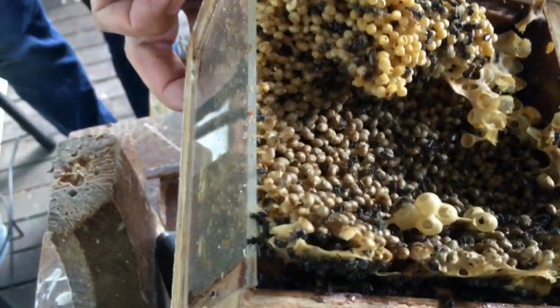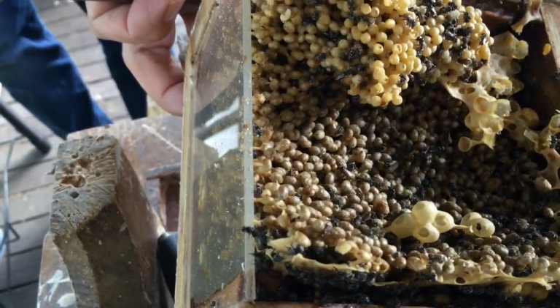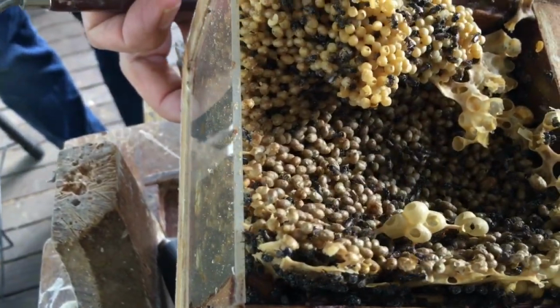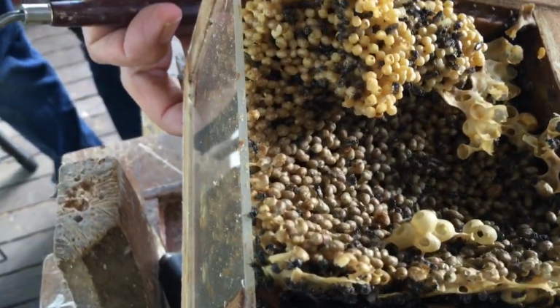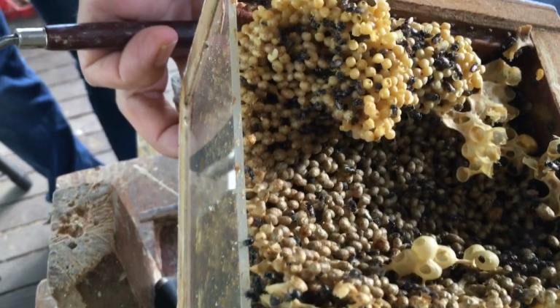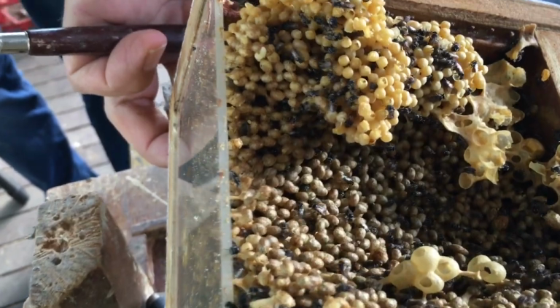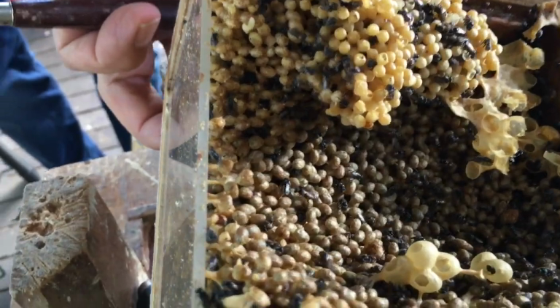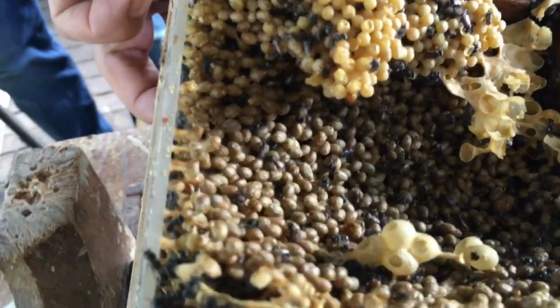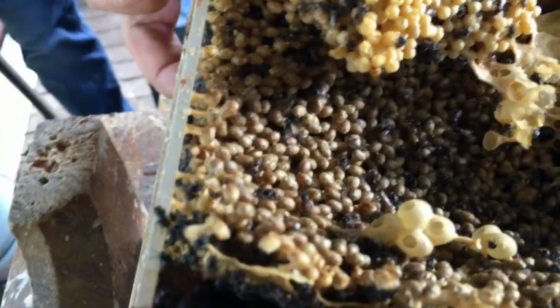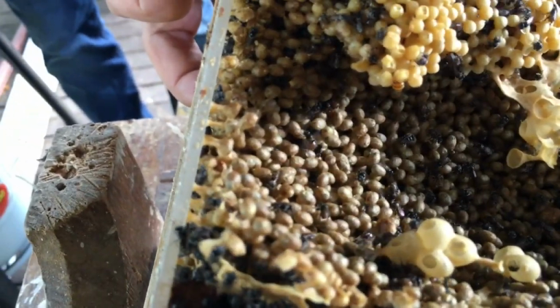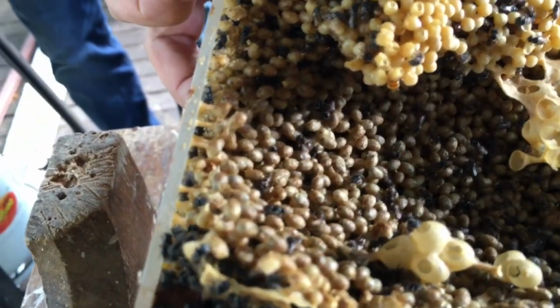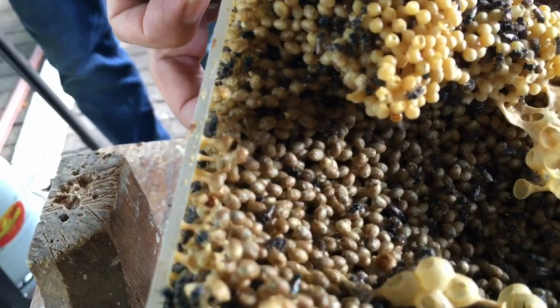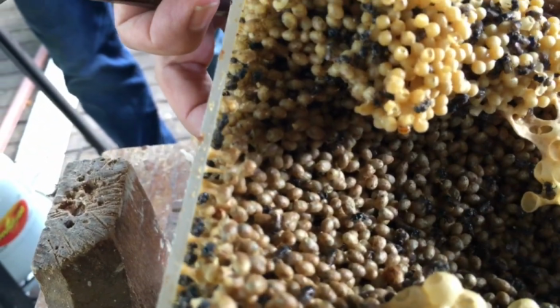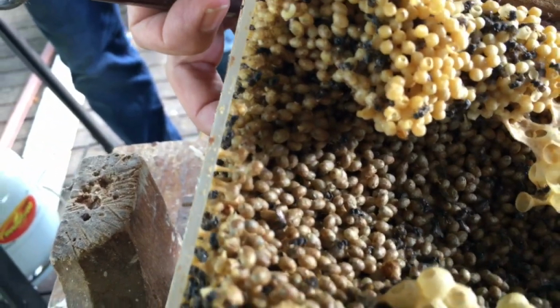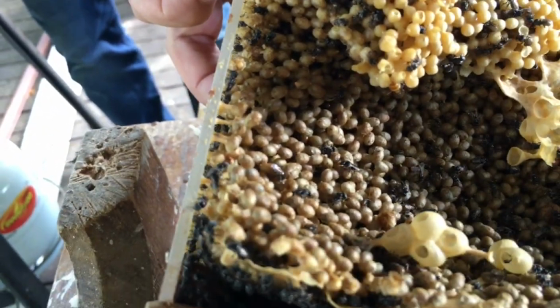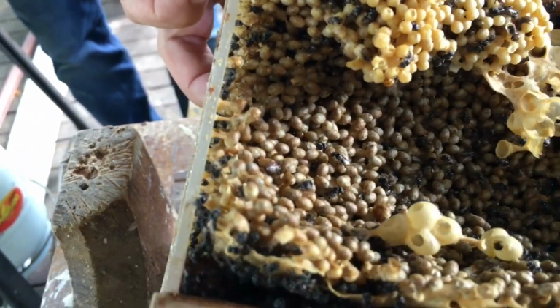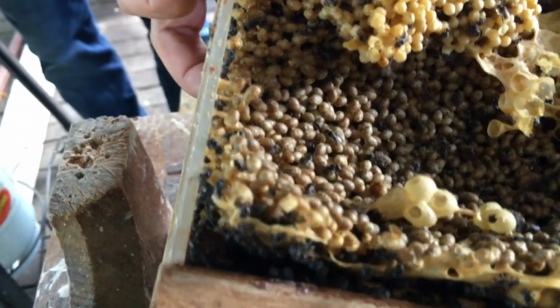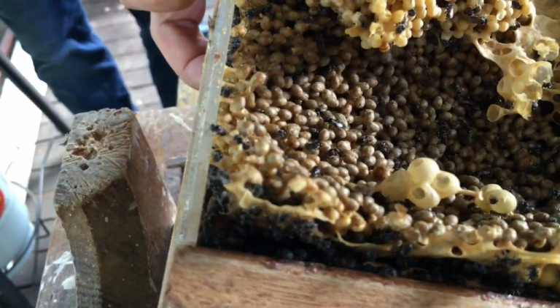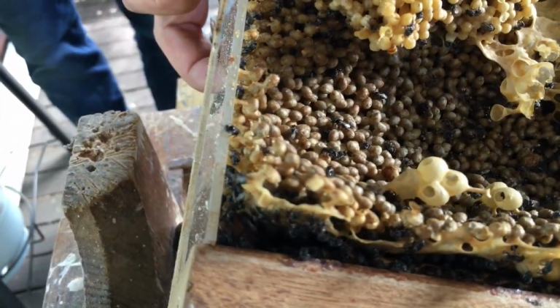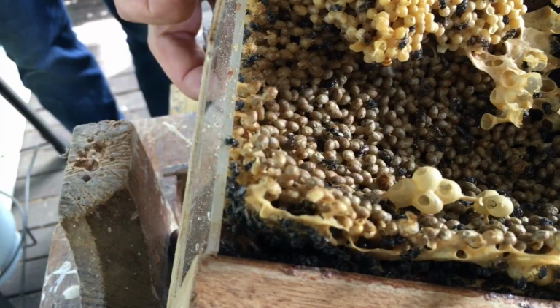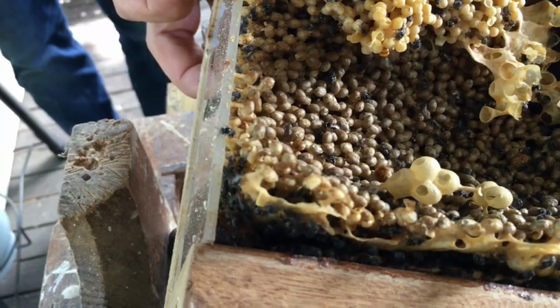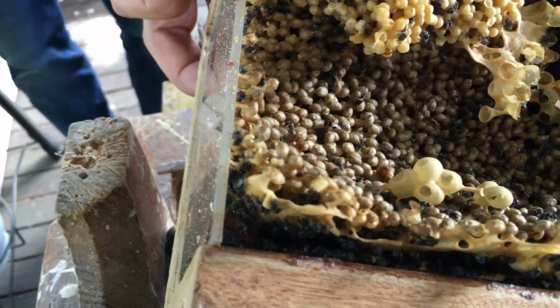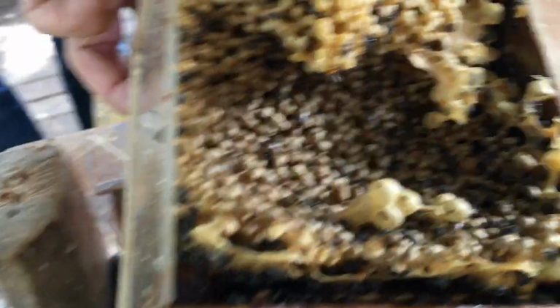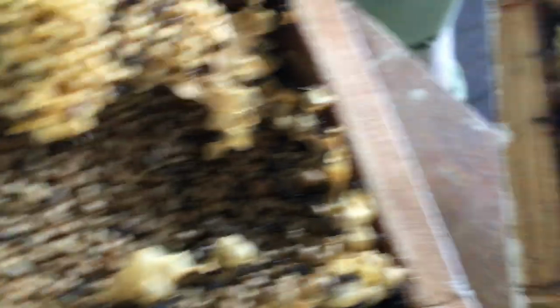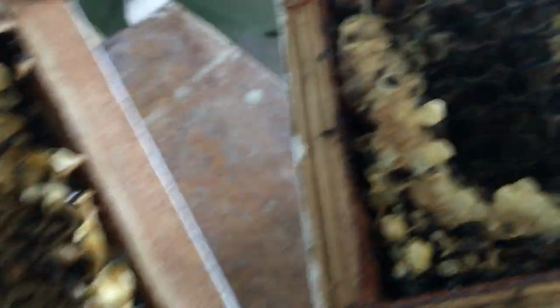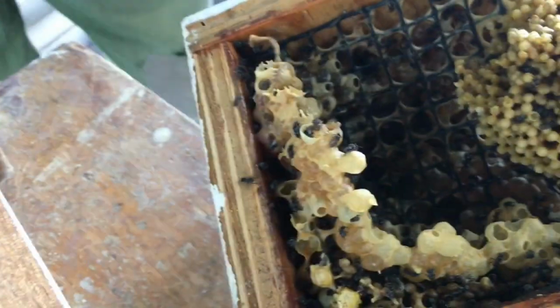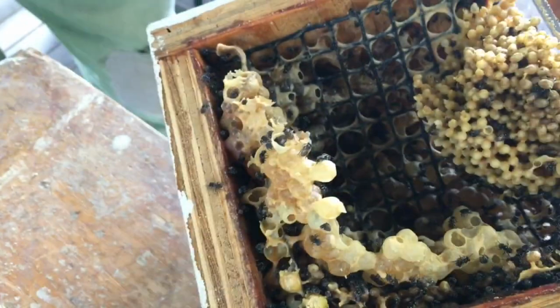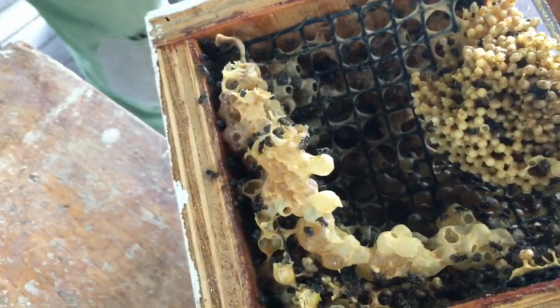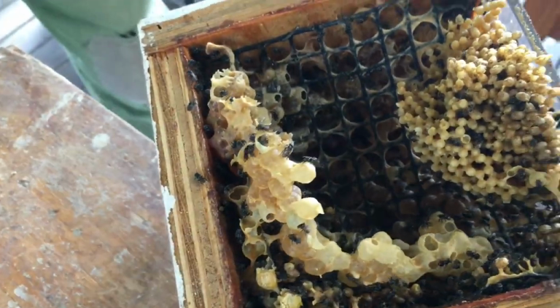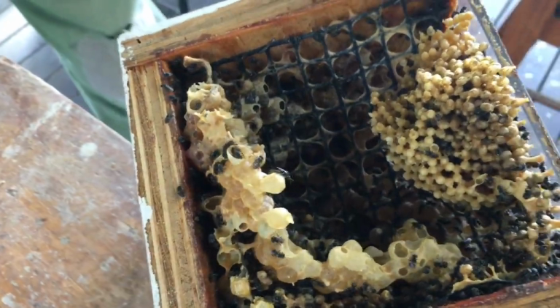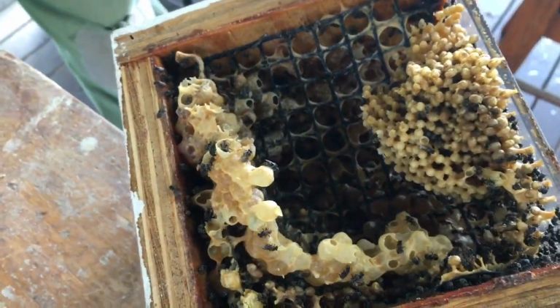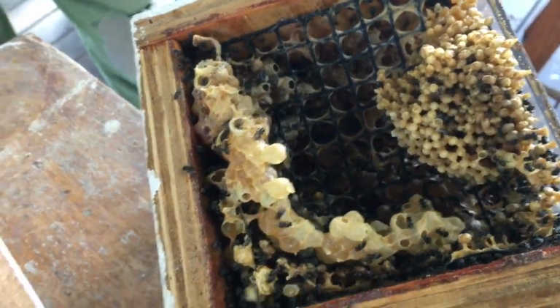Turn that light on, Charles, over the torch. No, the light. See the switch on the side? The black one? So a bit light on brooding, that one.